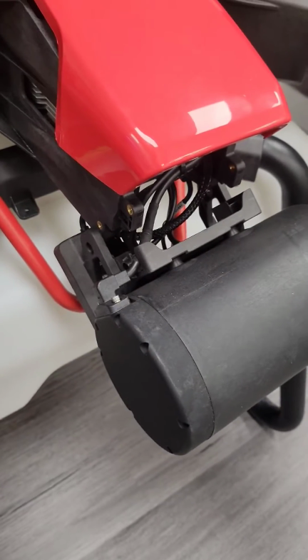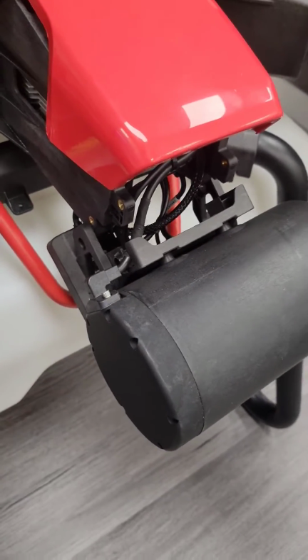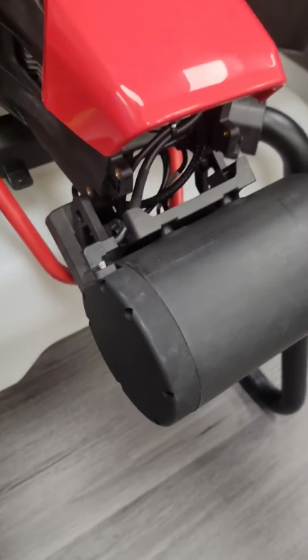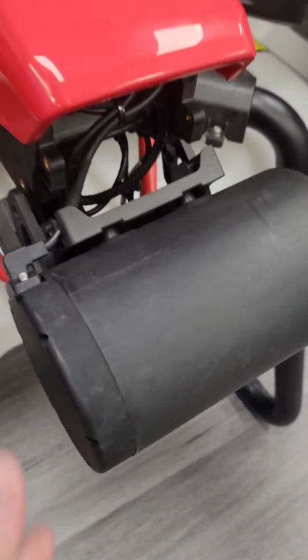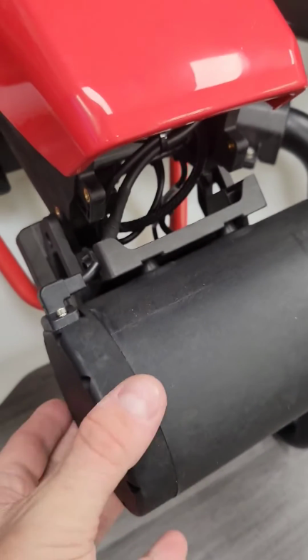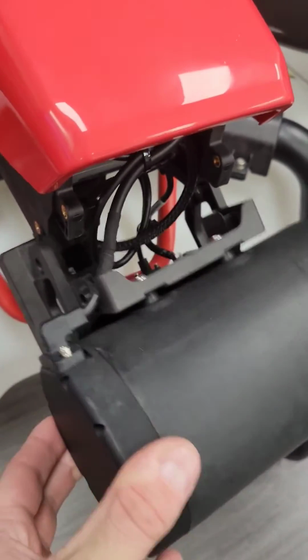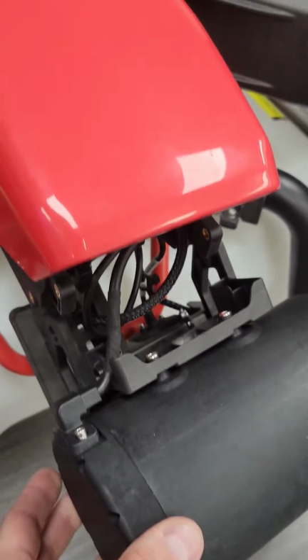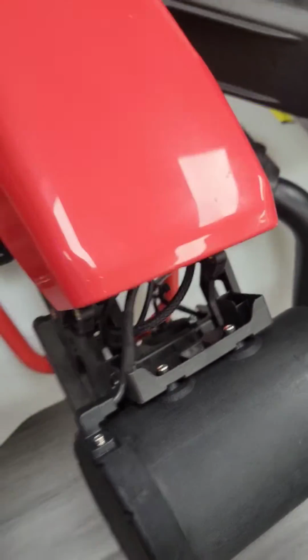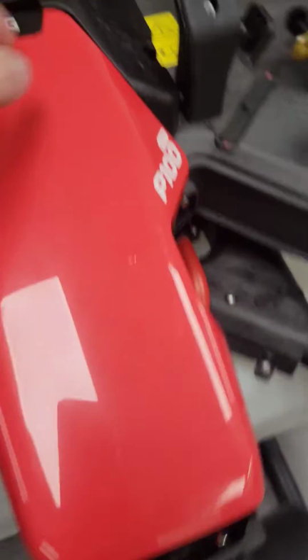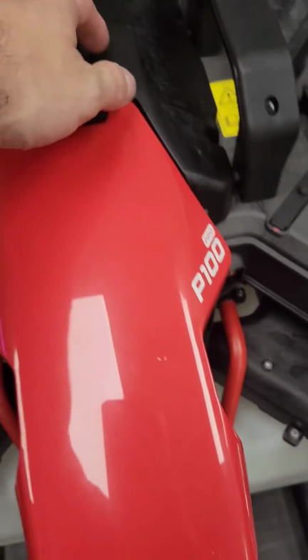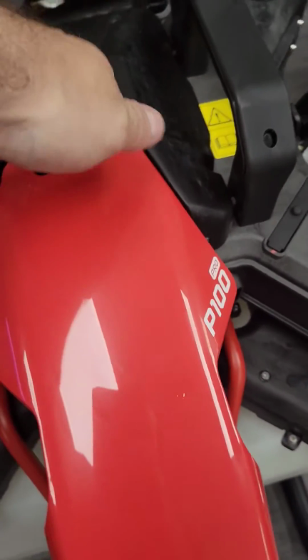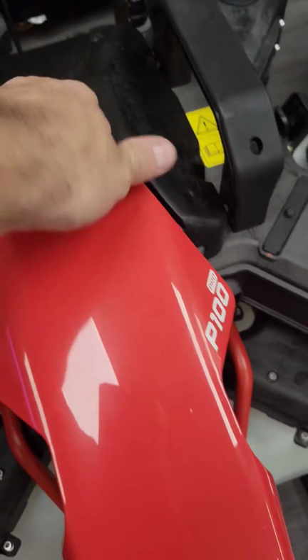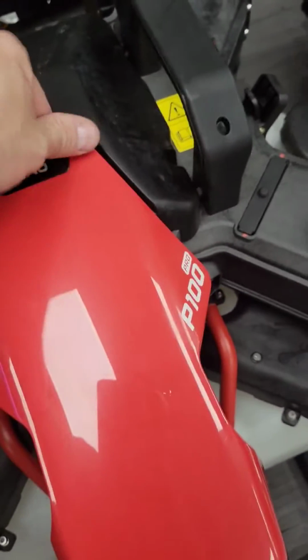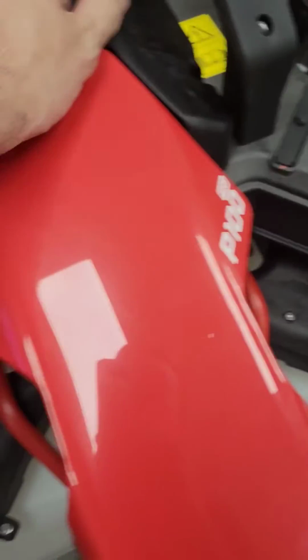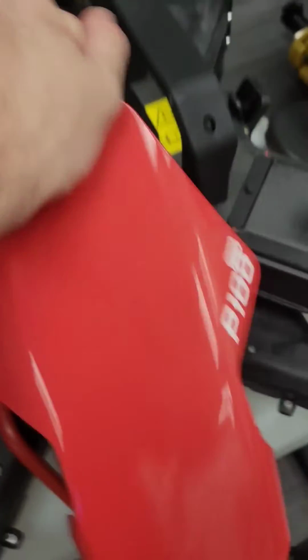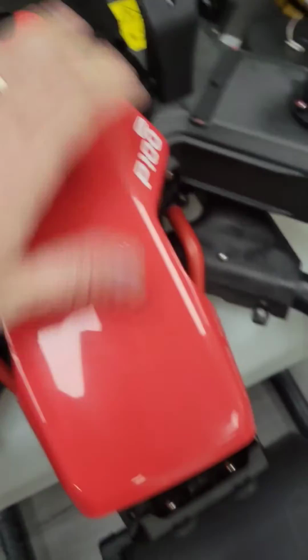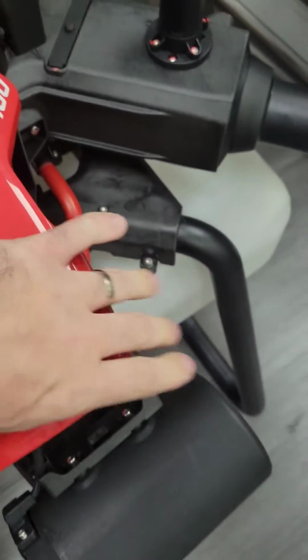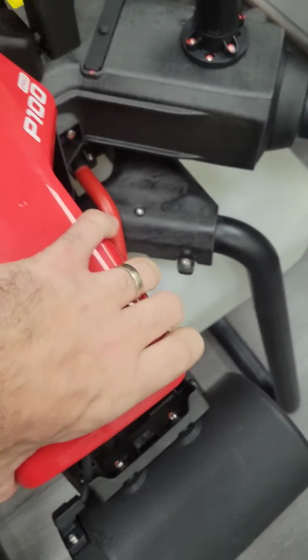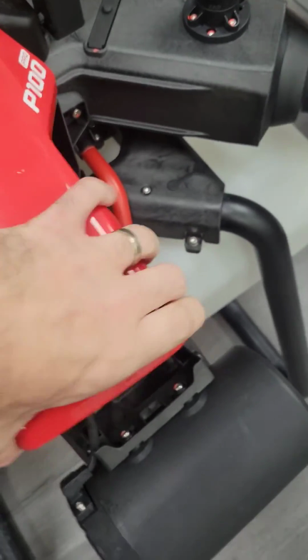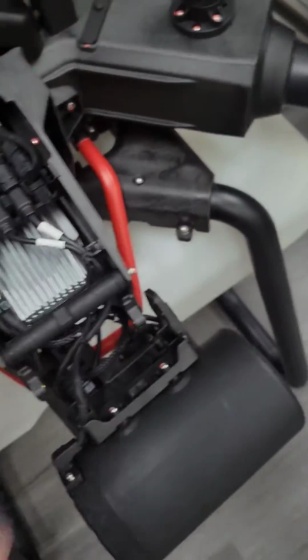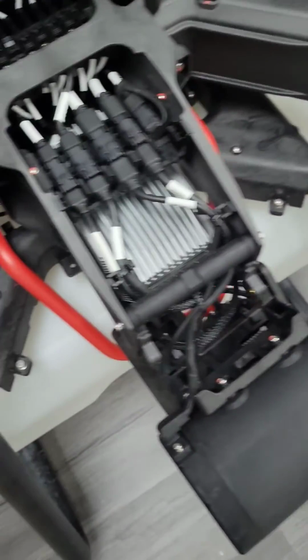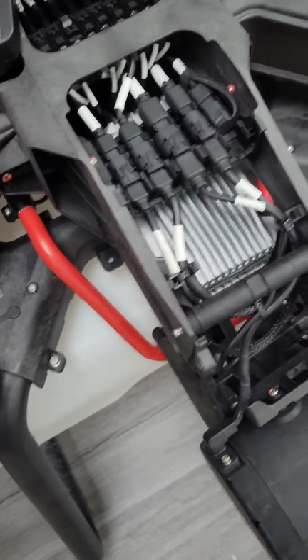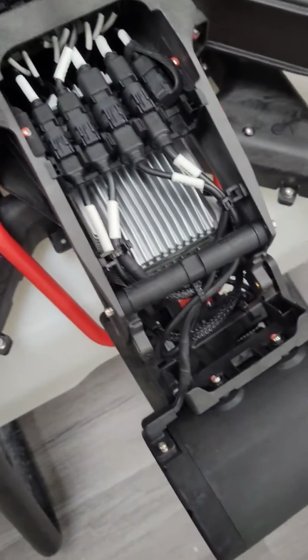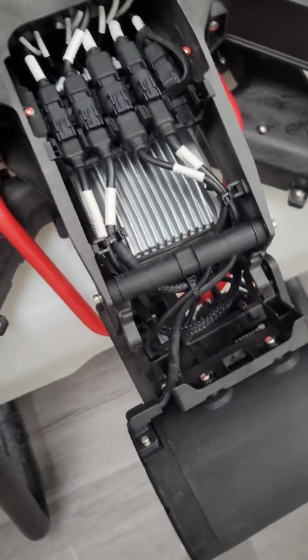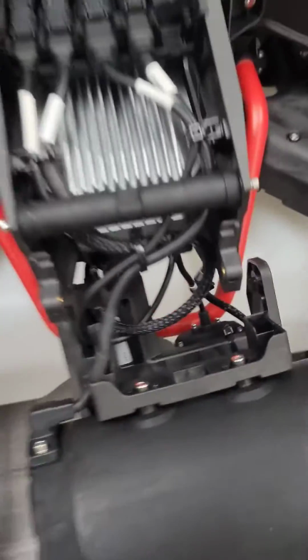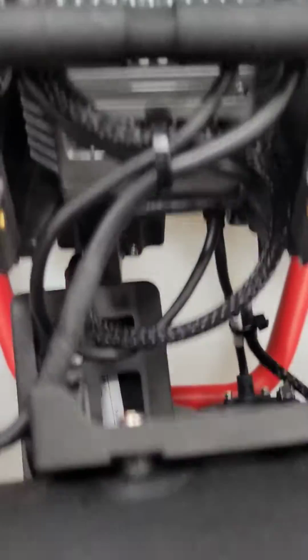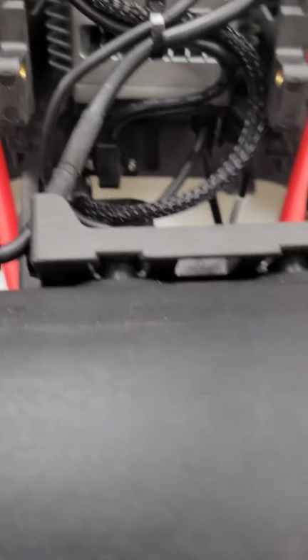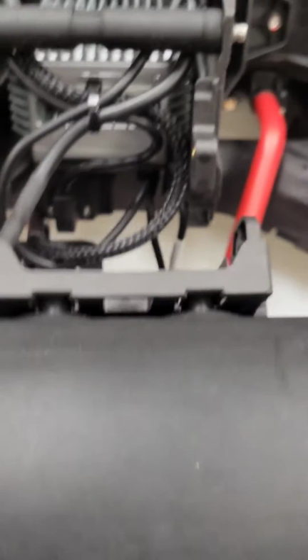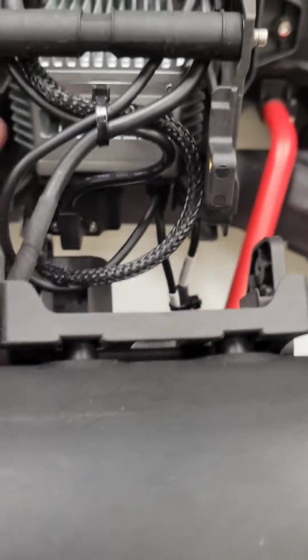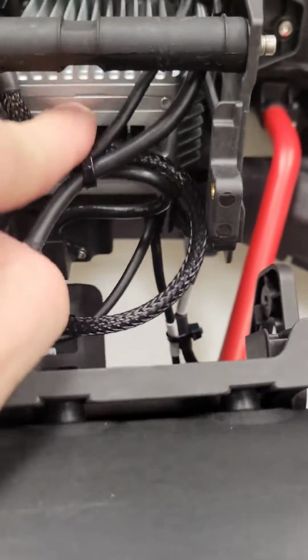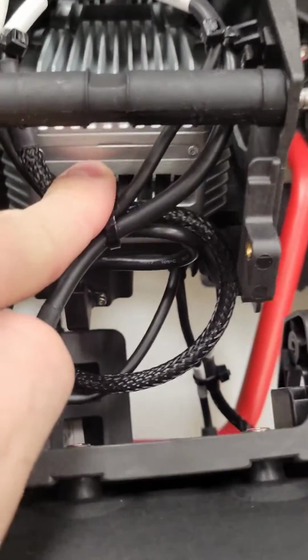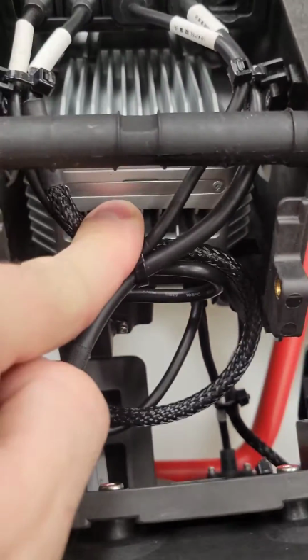Now that the screws are removed, we're just going to gently hang it down and go ahead and pull off the hood. Just grab on the back, pull hard, pull forward, and pop it off. That gives us access to our SIM card cover, which is right here.